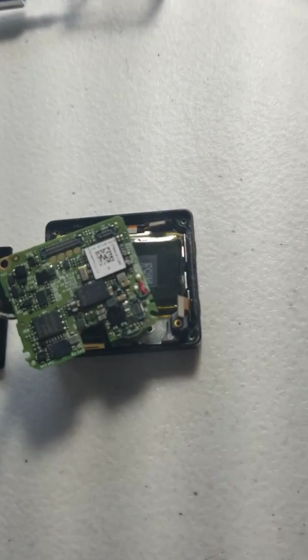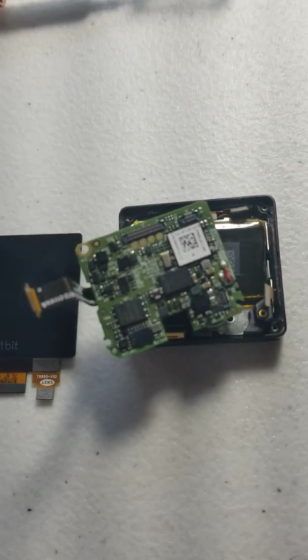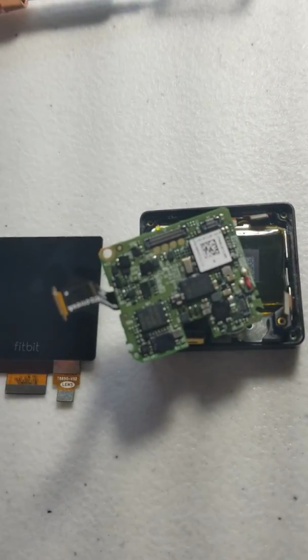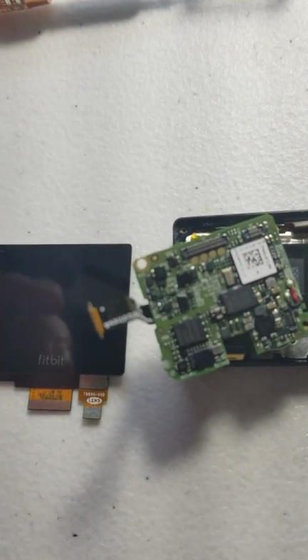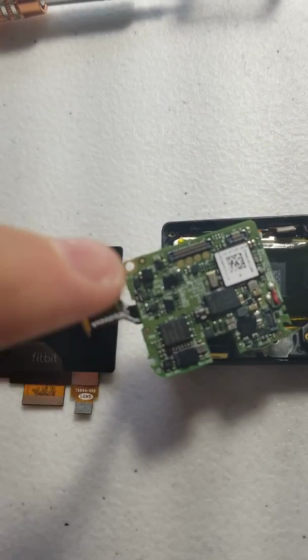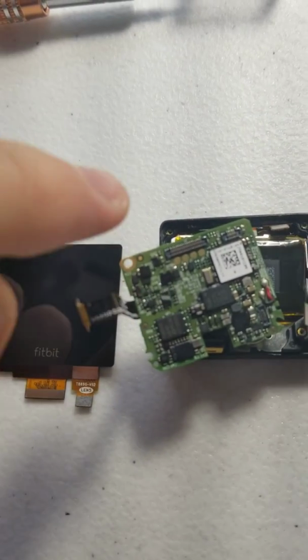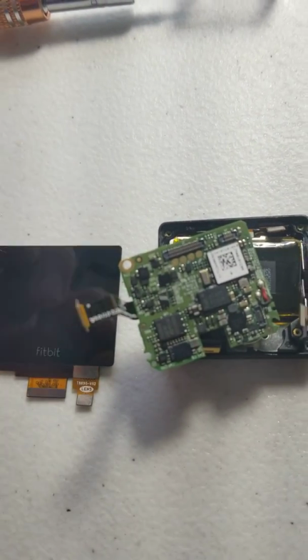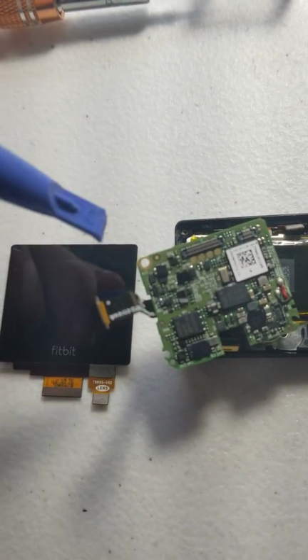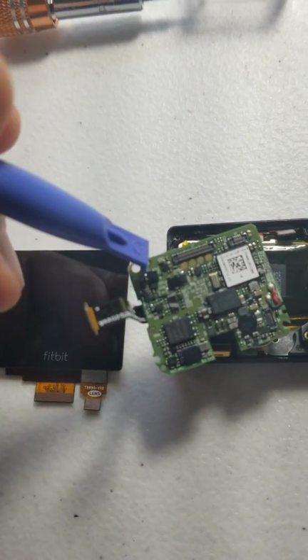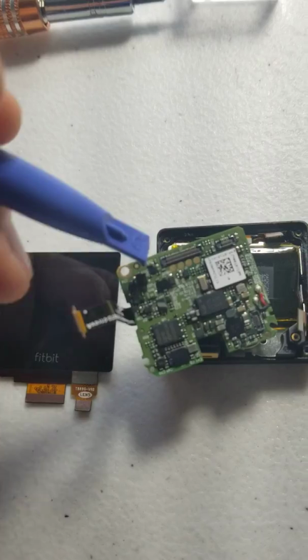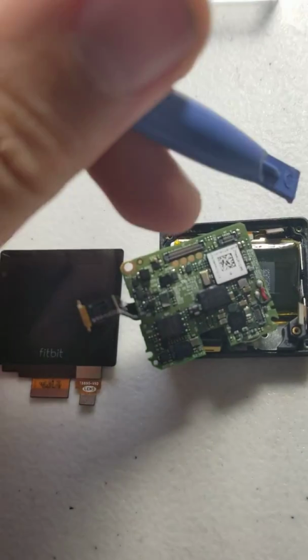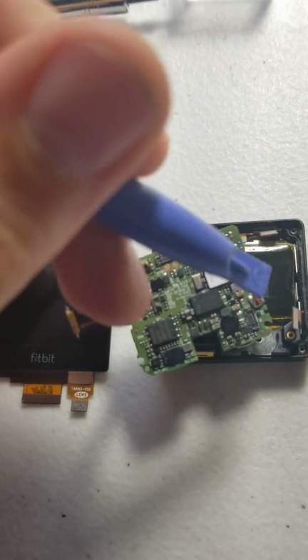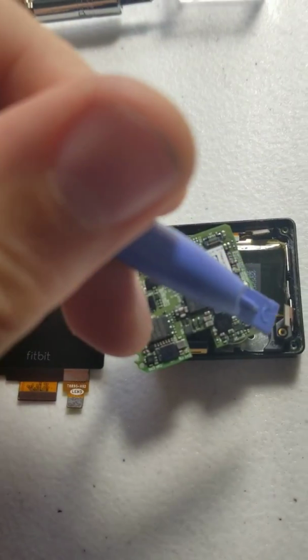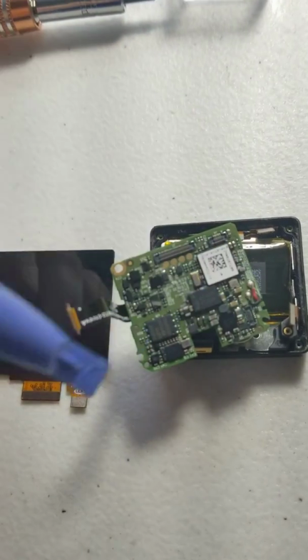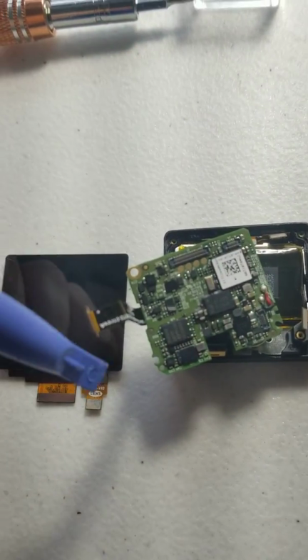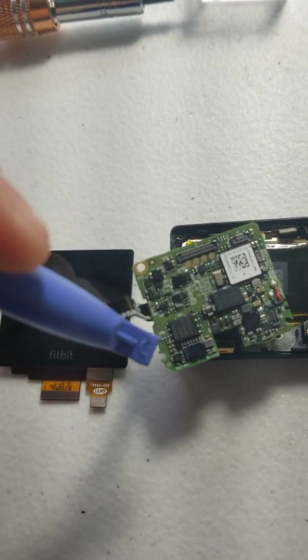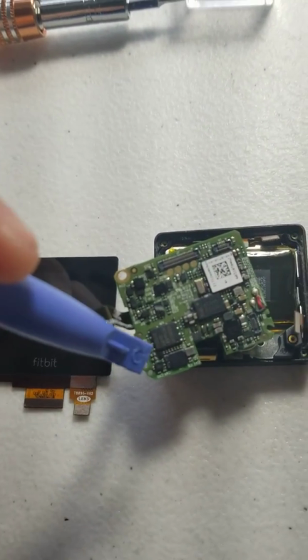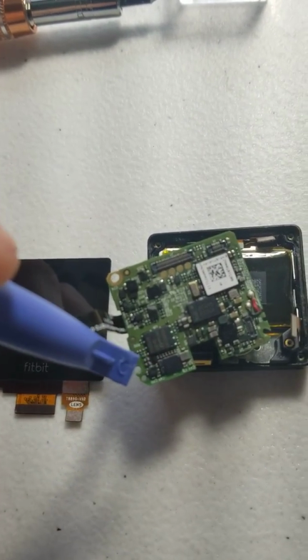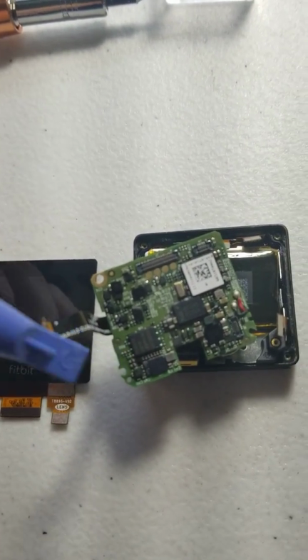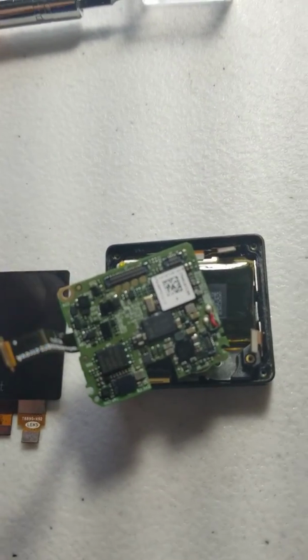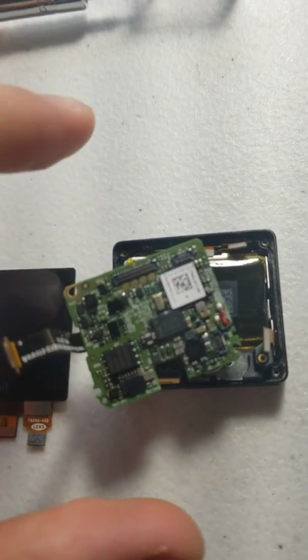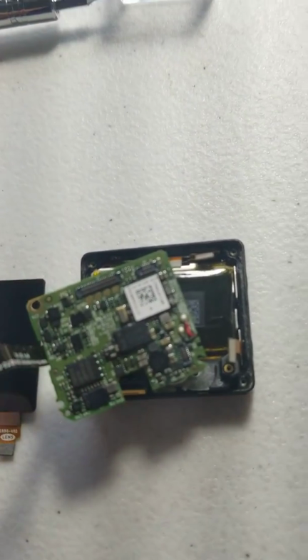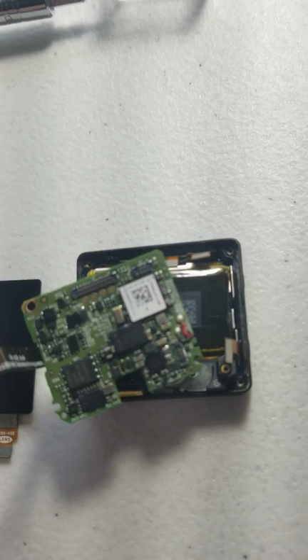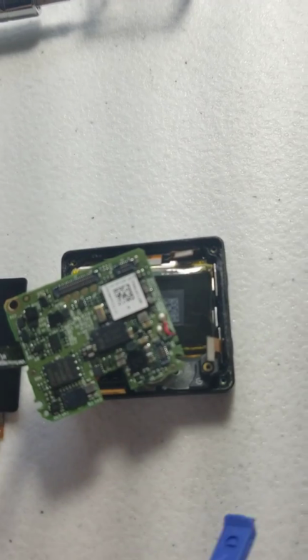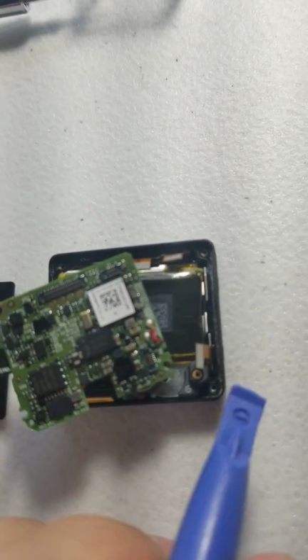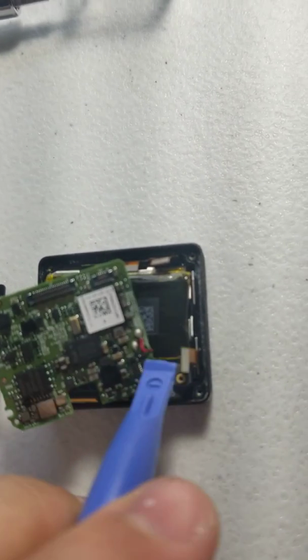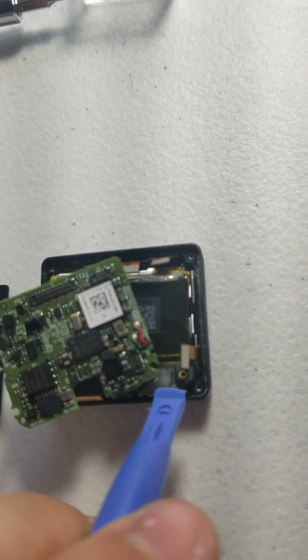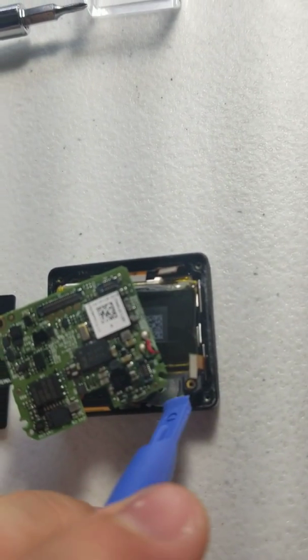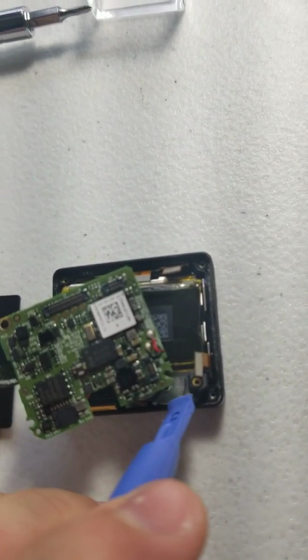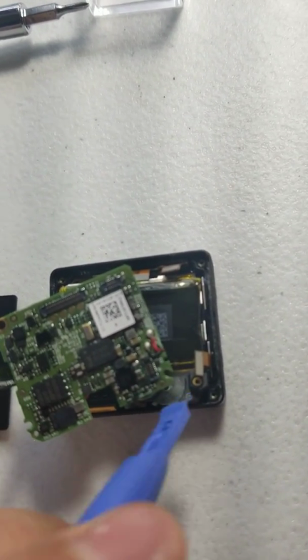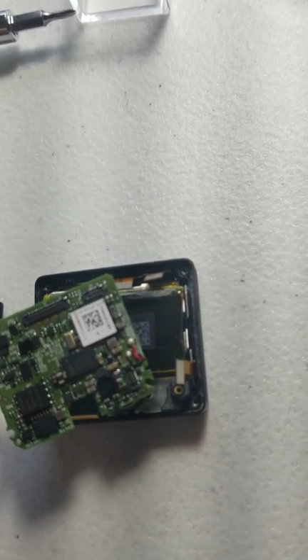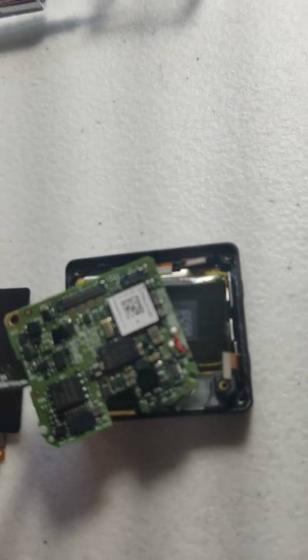After you get these three screws out of the motherboard, there's a glued down little vibration module there.